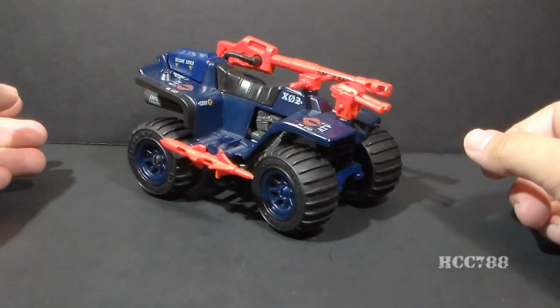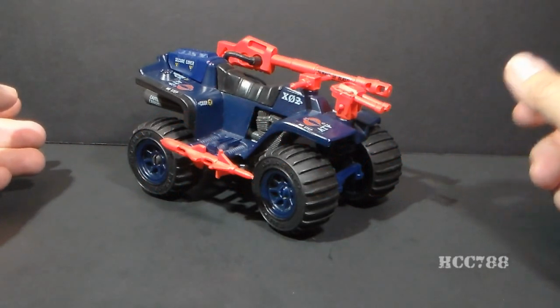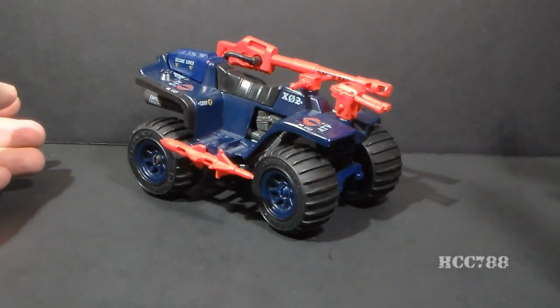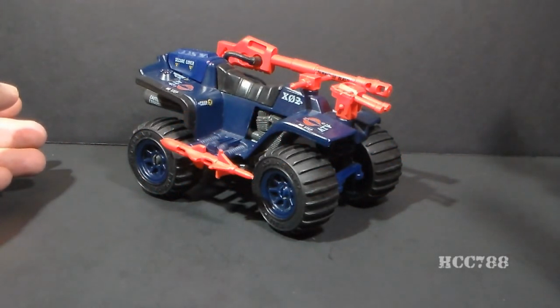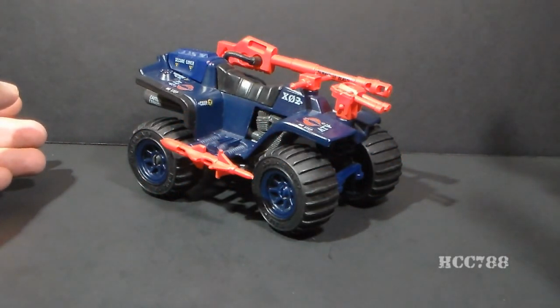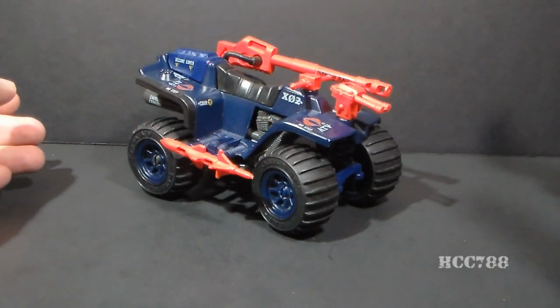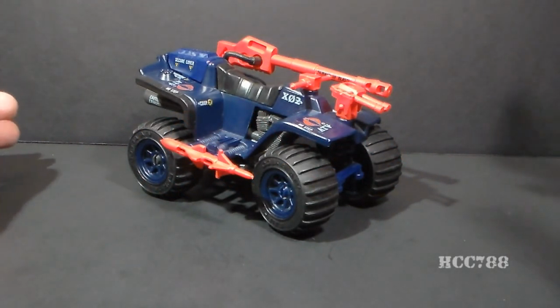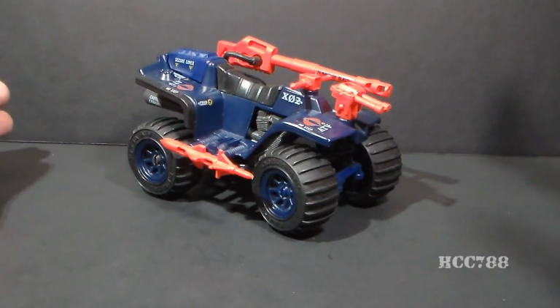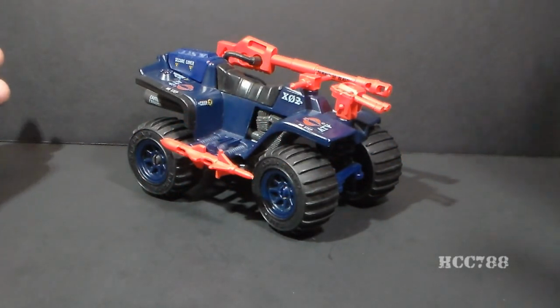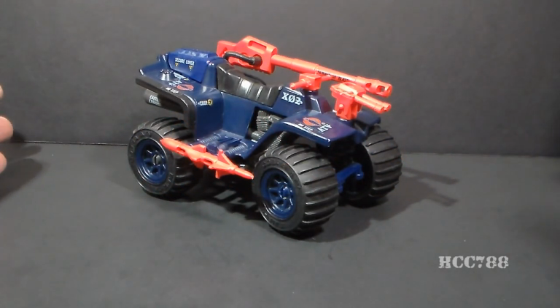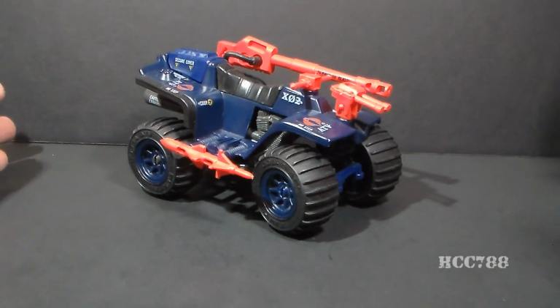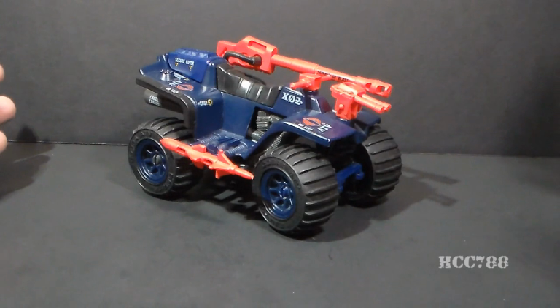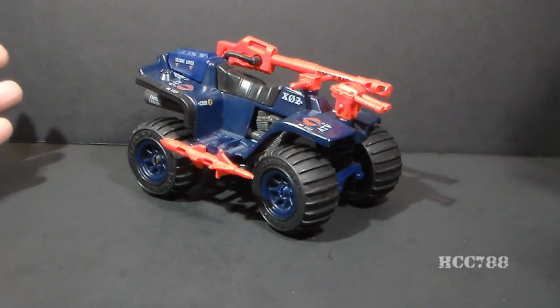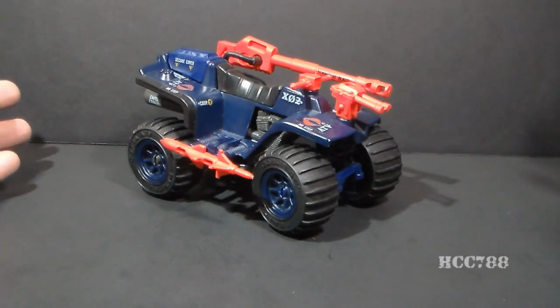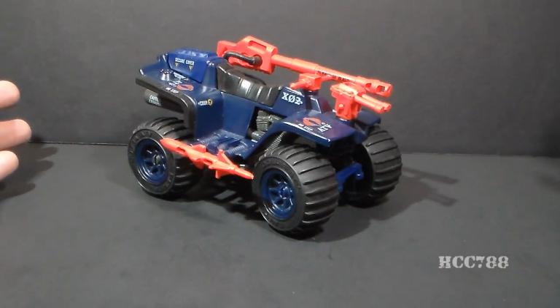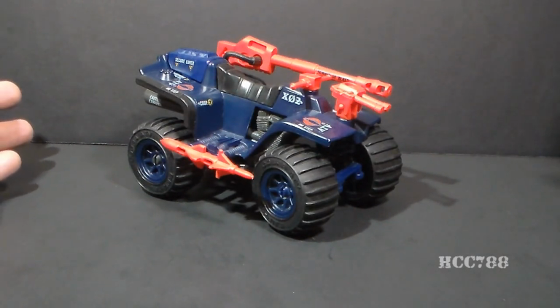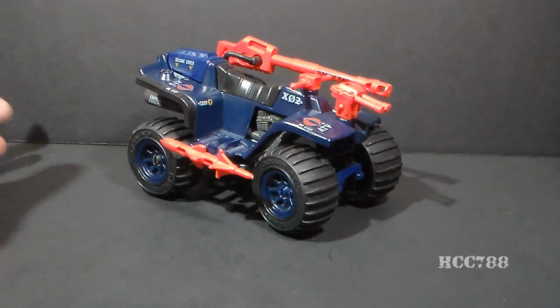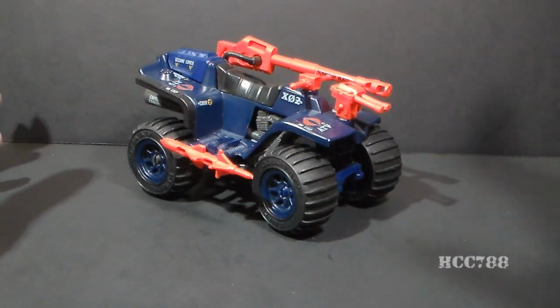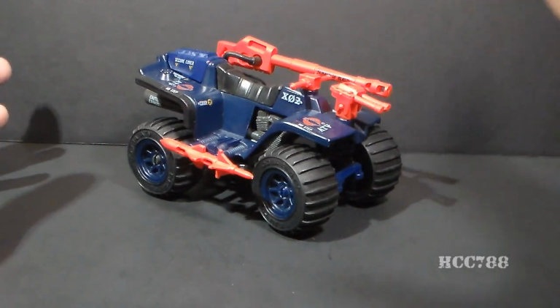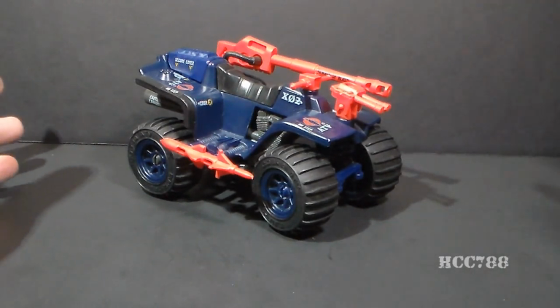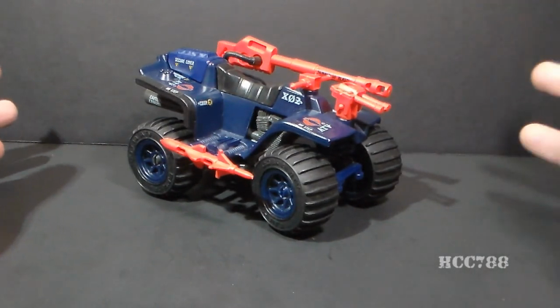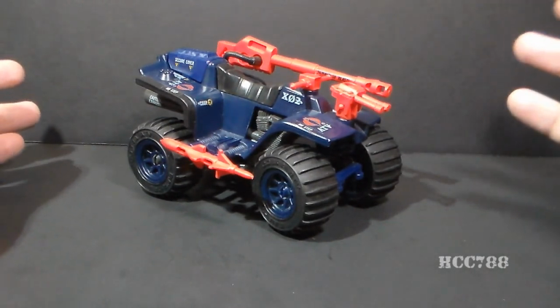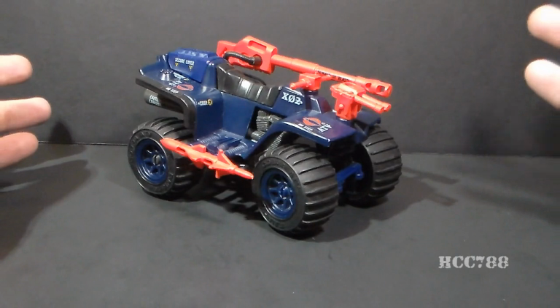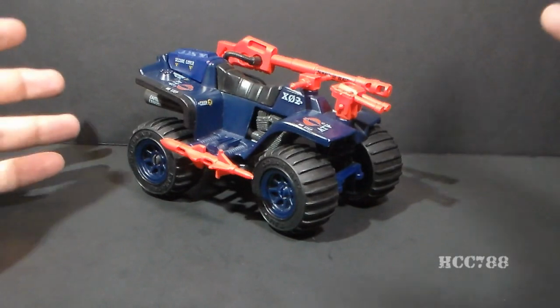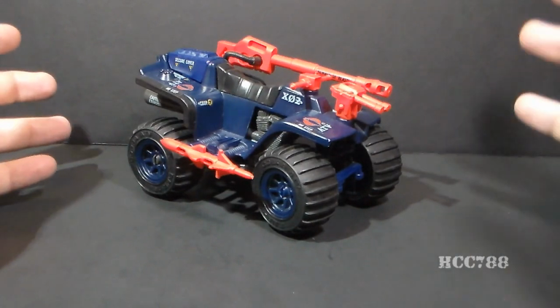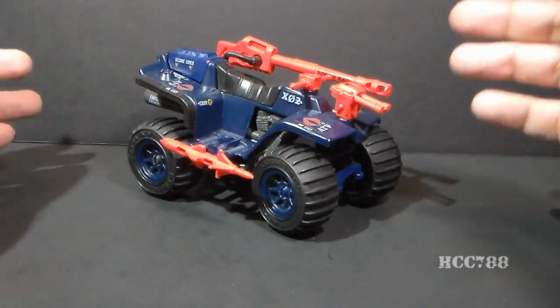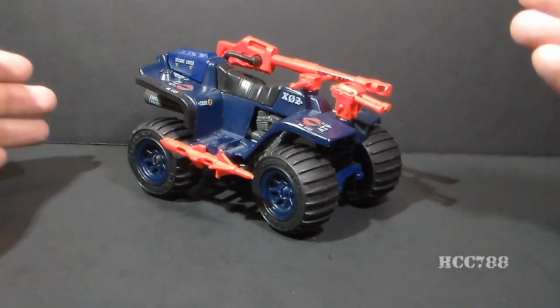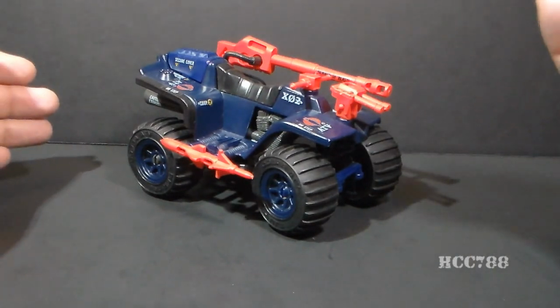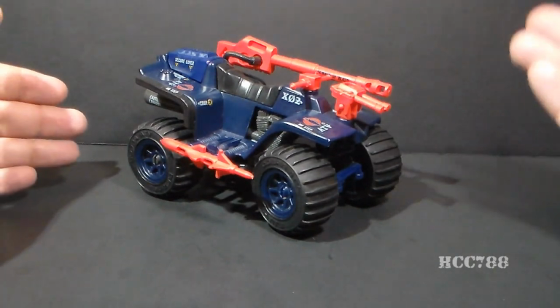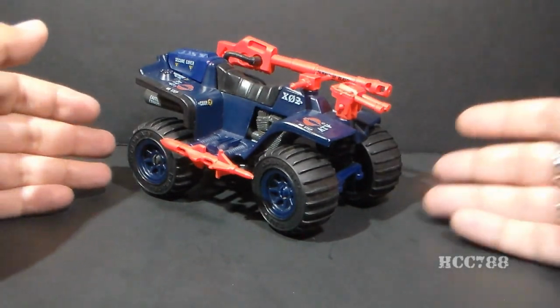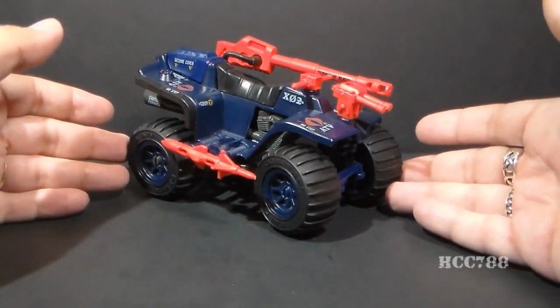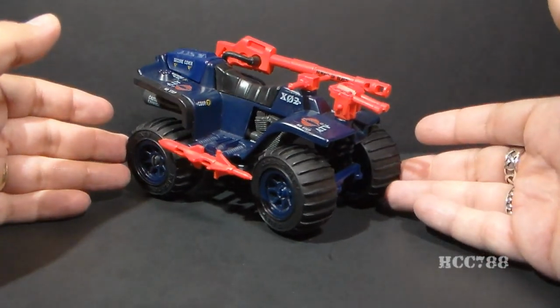Hello everybody, HoodieCobraCommander788 here, and even though it'll be a few days before we see another full vintage G.I. Joe toy review, I wanted to keep in touch with you guys by posting a short video showing you something that I got at the G.I. Joe convention.